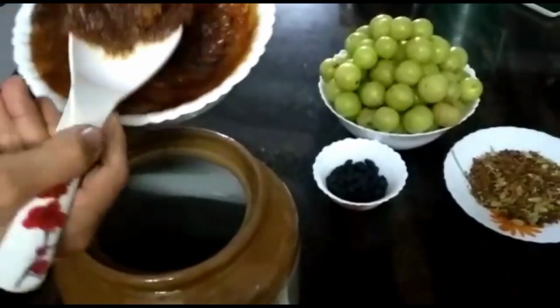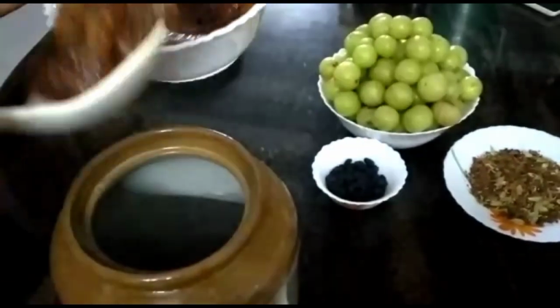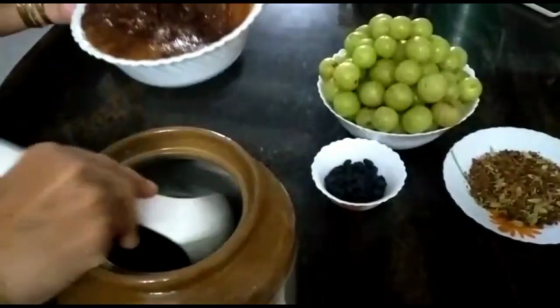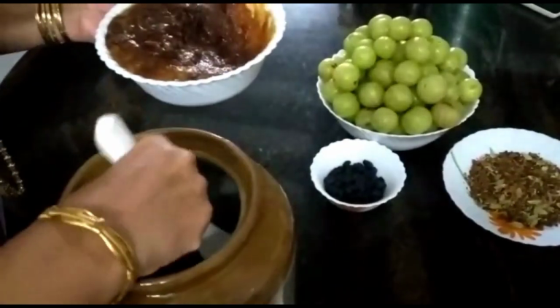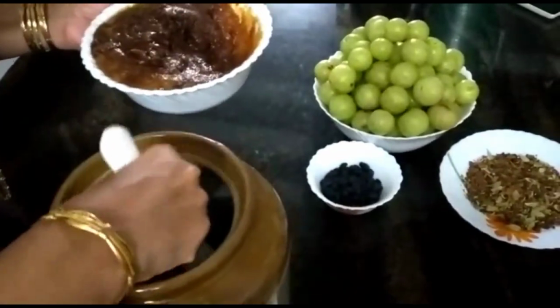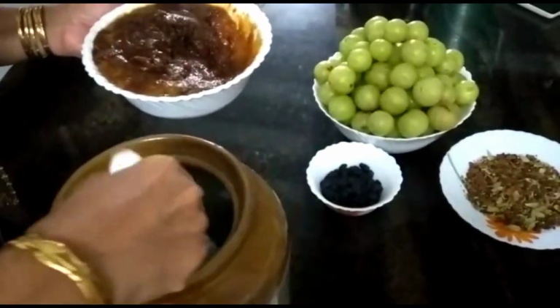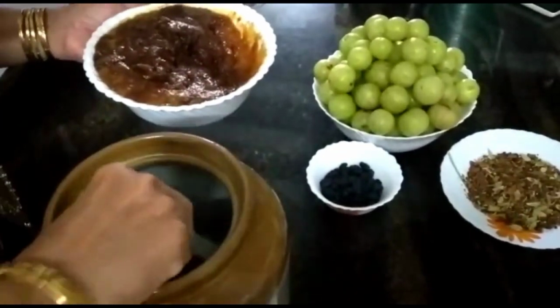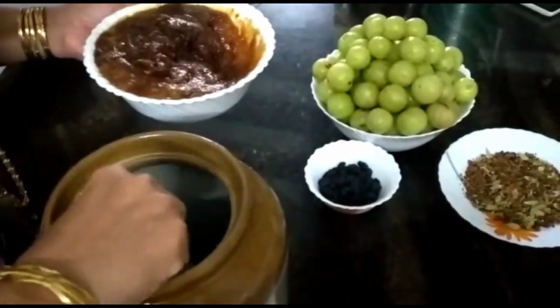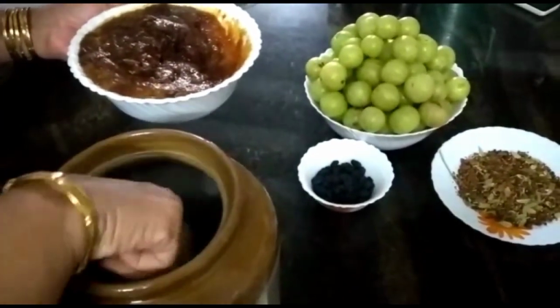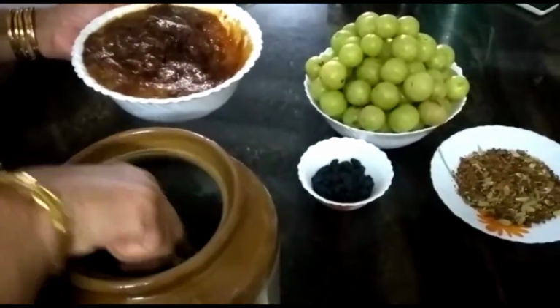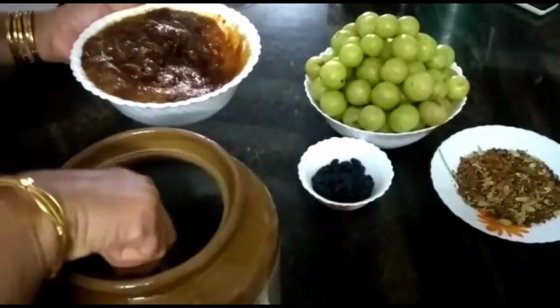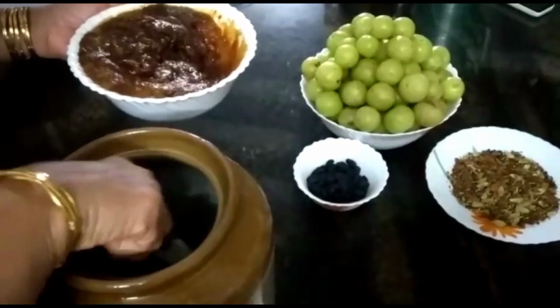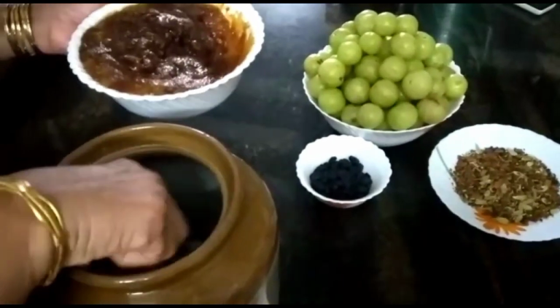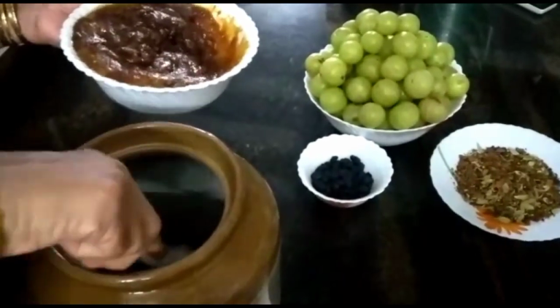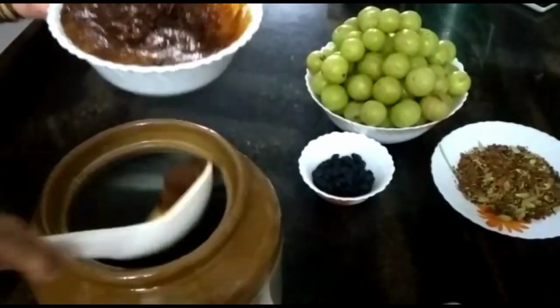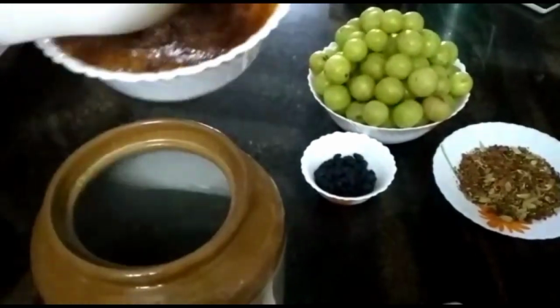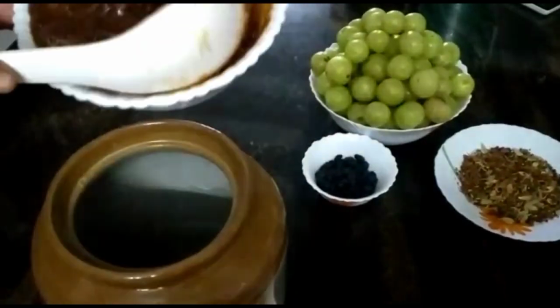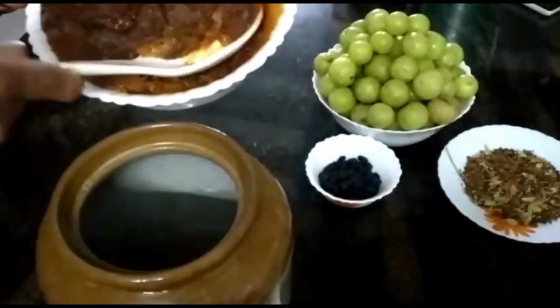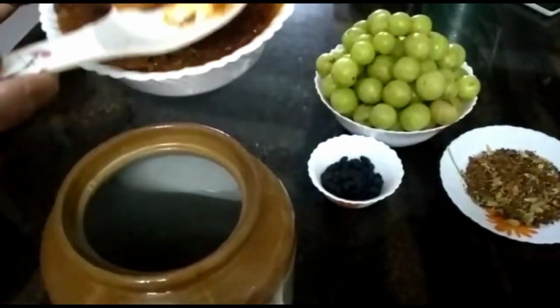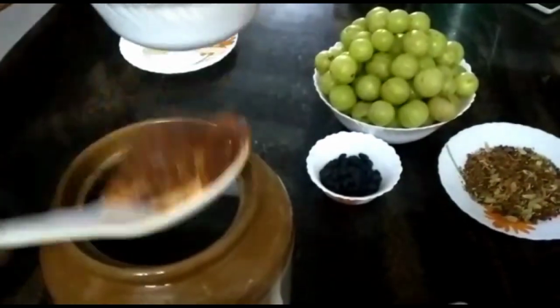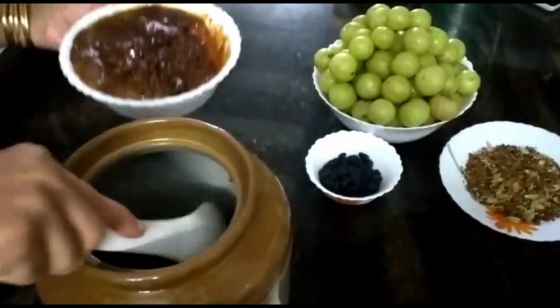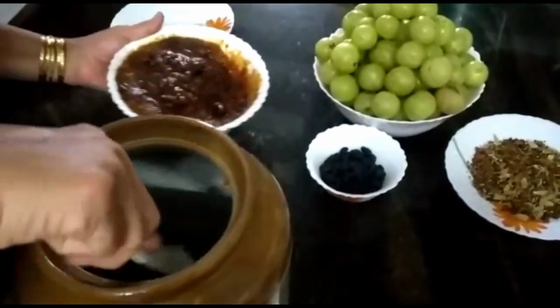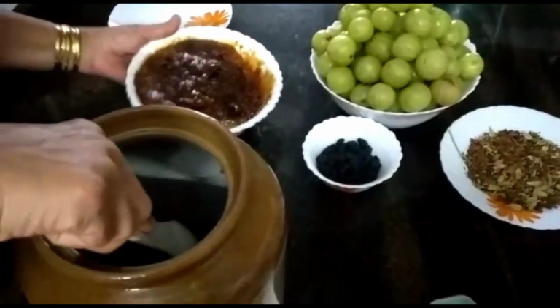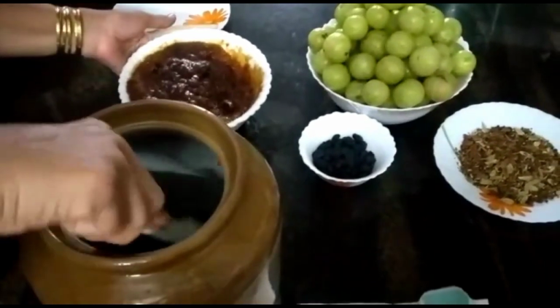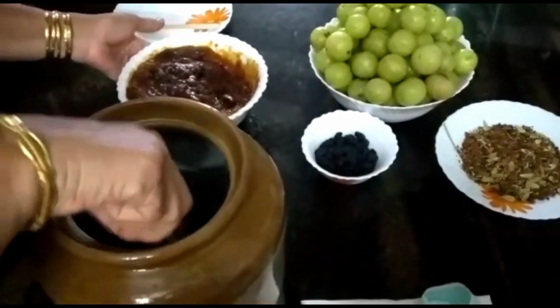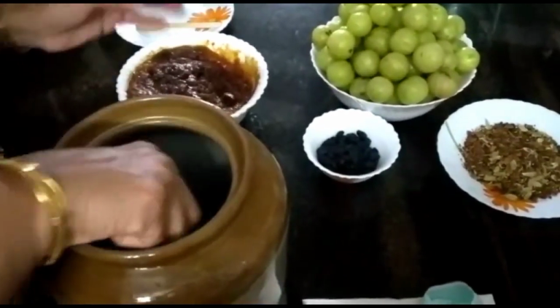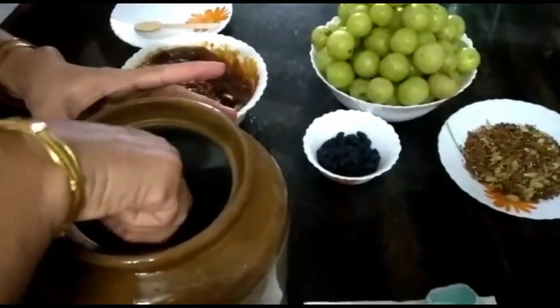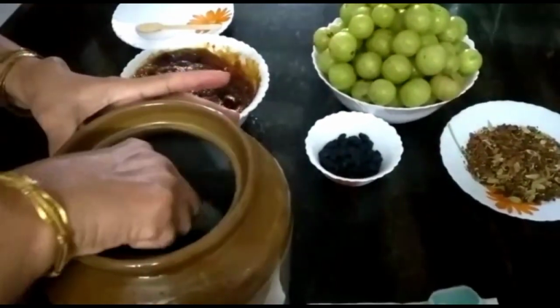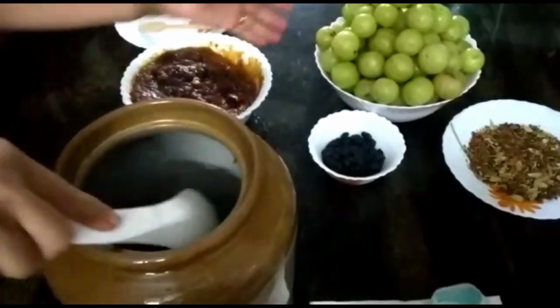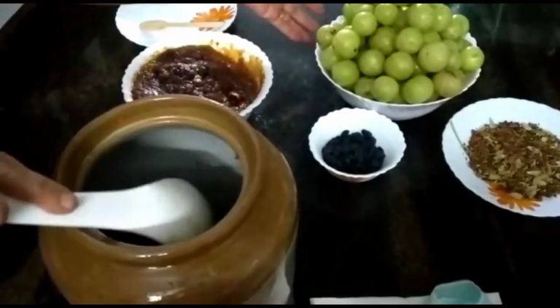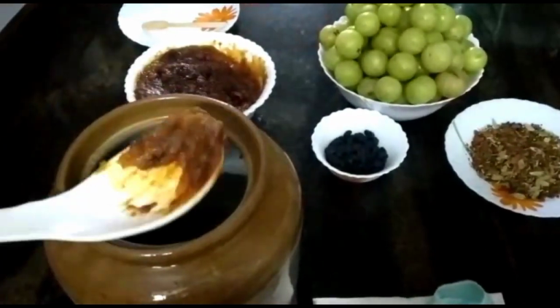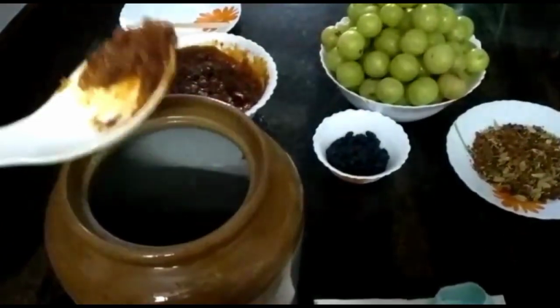We add the paste. We will add some sugar and some of the ingredients in the pan.